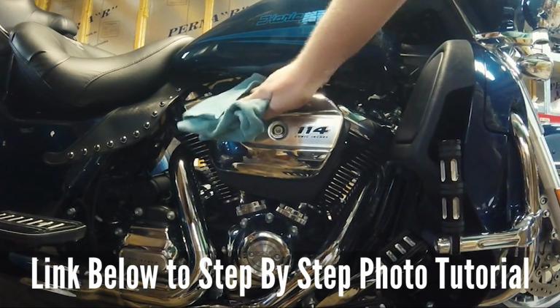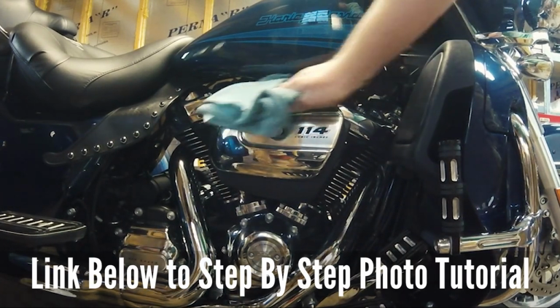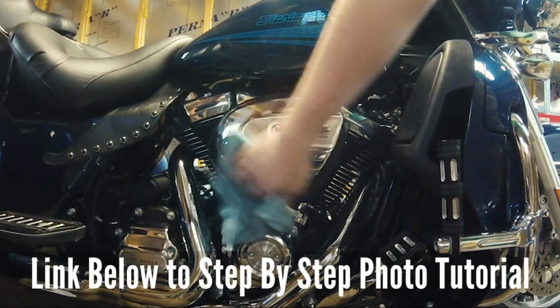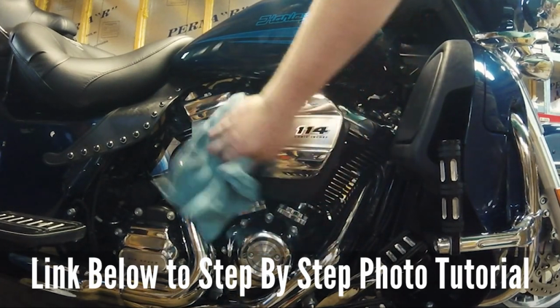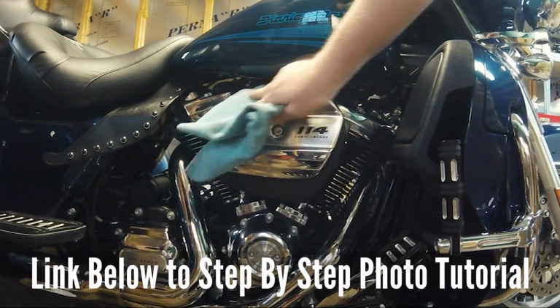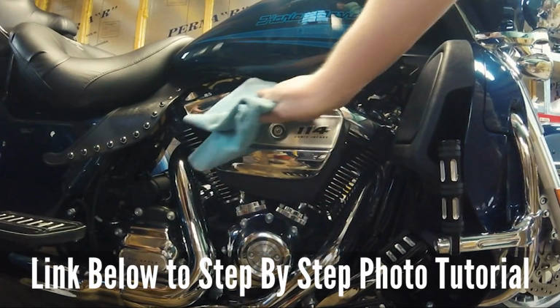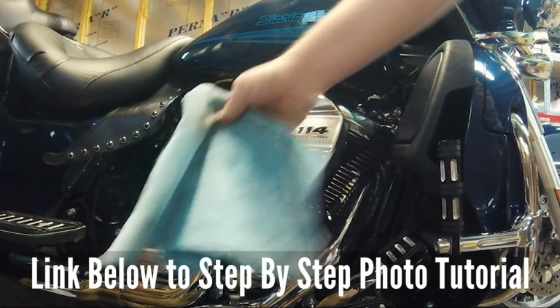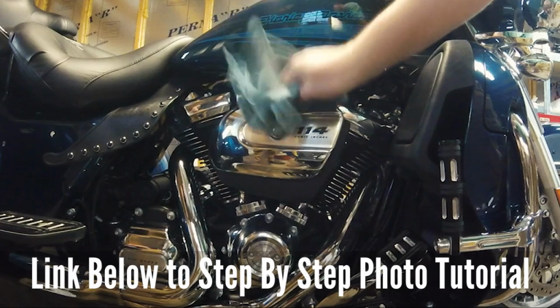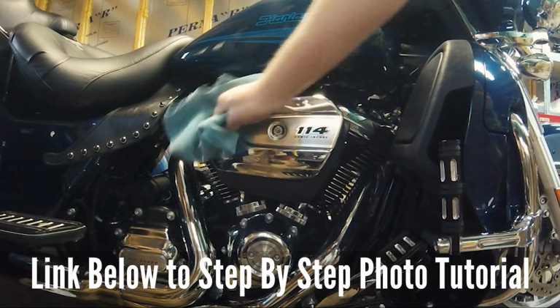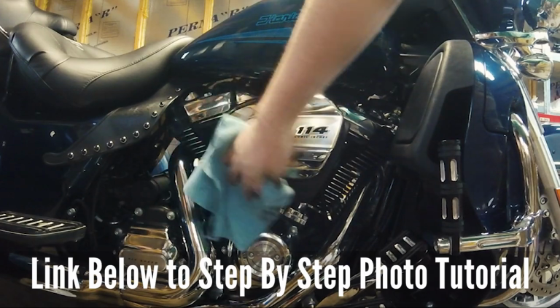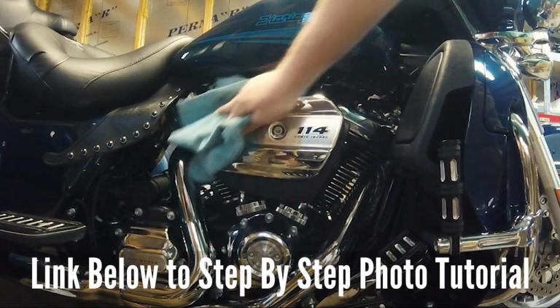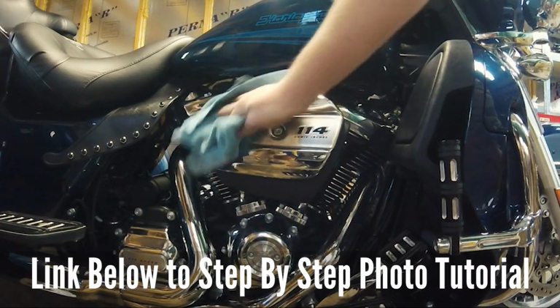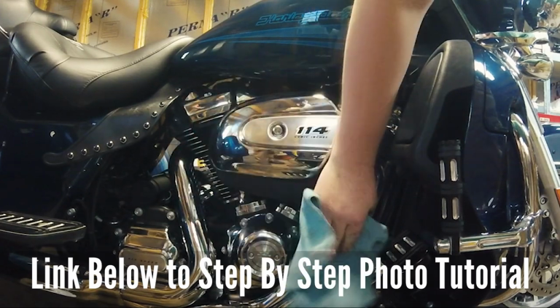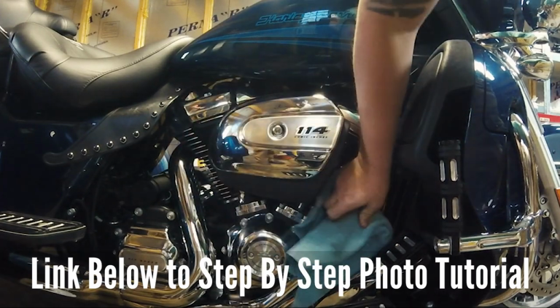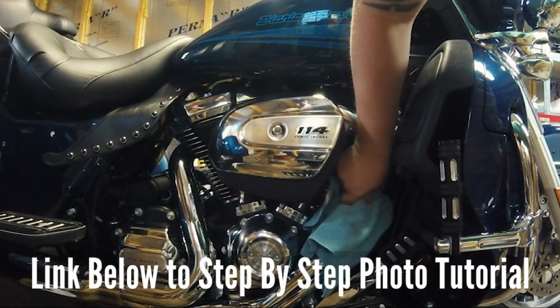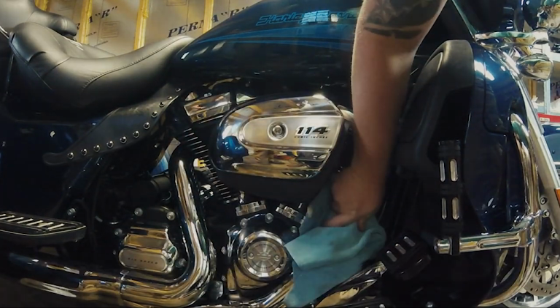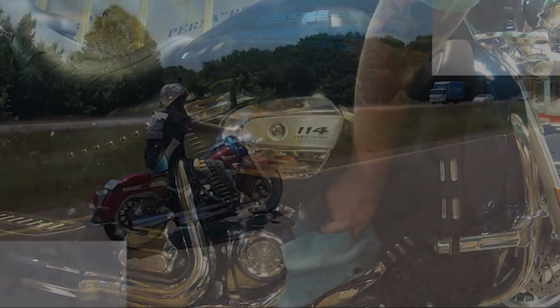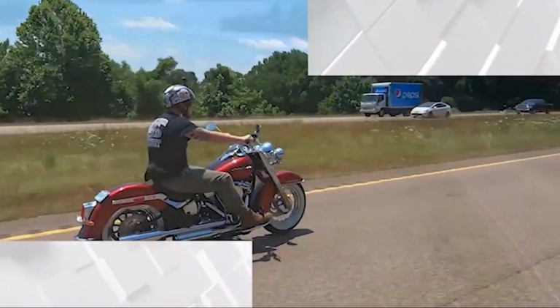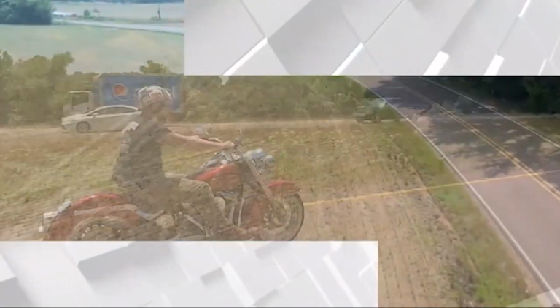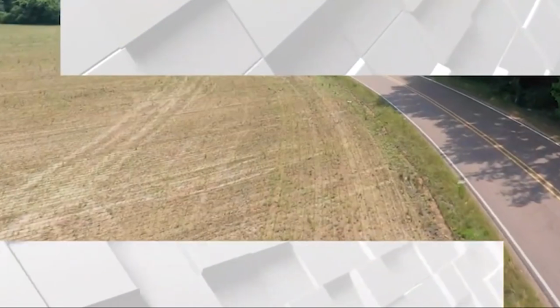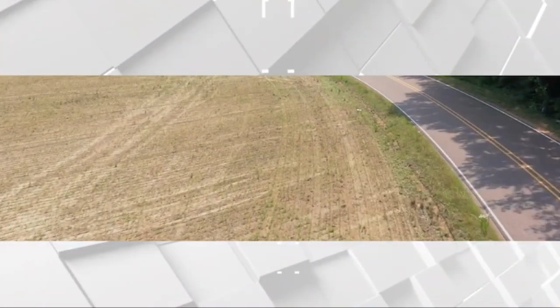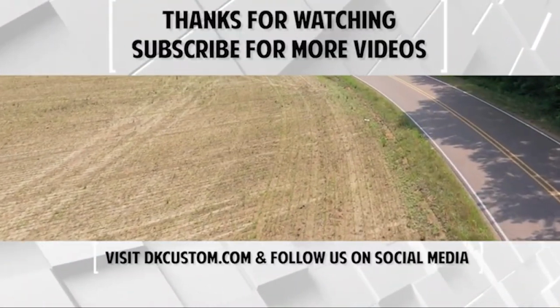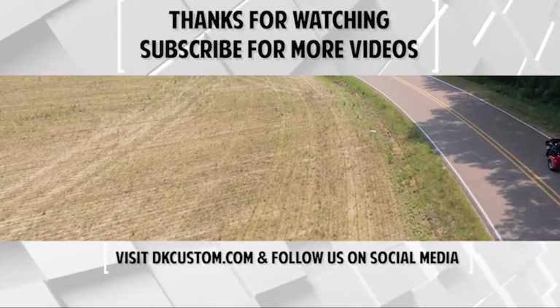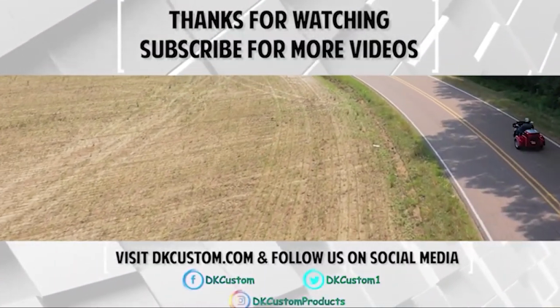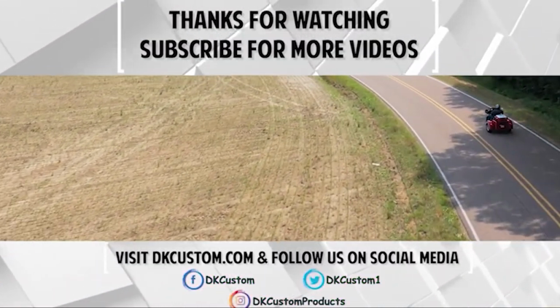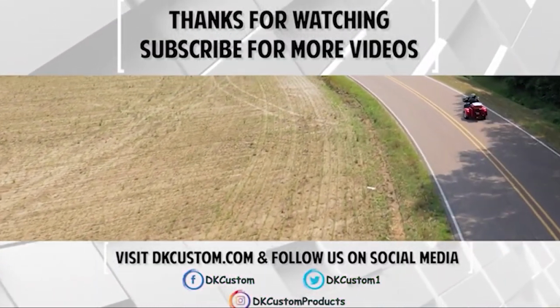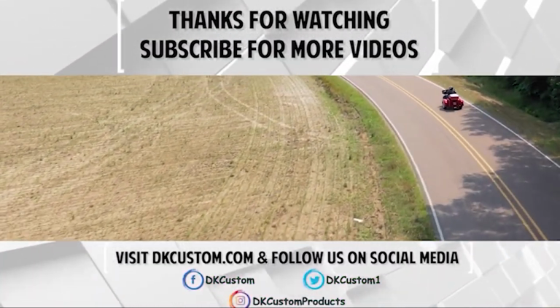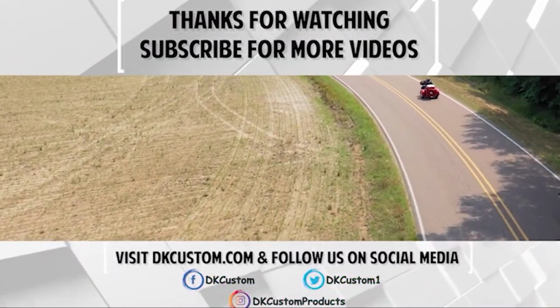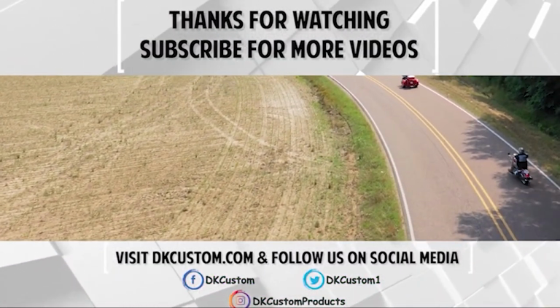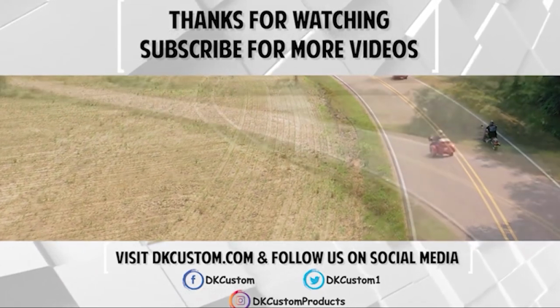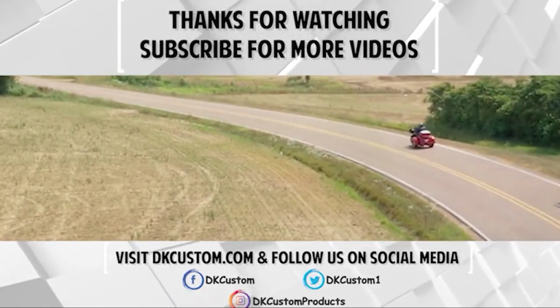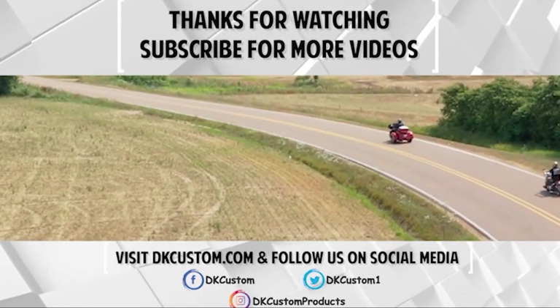If you liked this video or if it helped you out, hit that notification bell so you'll be updated when our next video comes out, and subscribe to our channel — it really helps us out. If there are any DK Custom products you would love to see a video installation of, let us know in the comments below. Y'all ride safe out there.